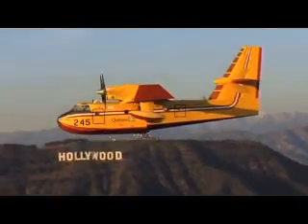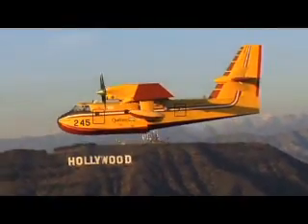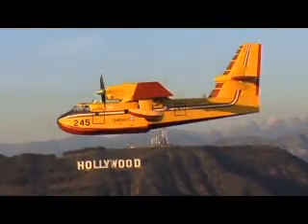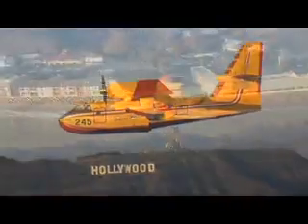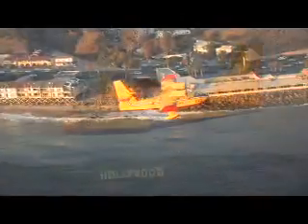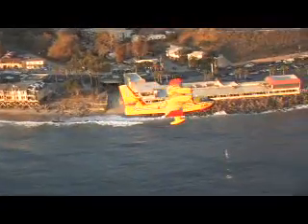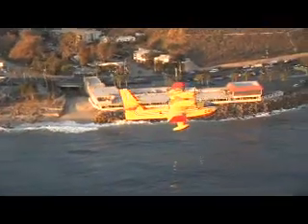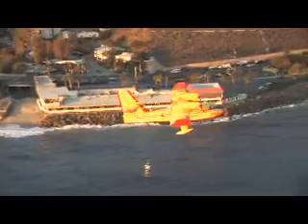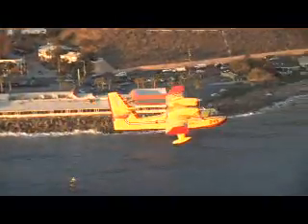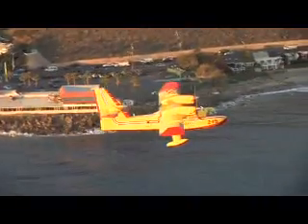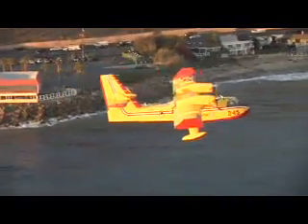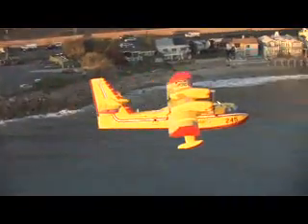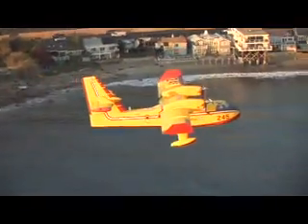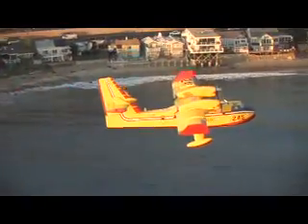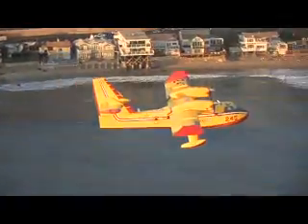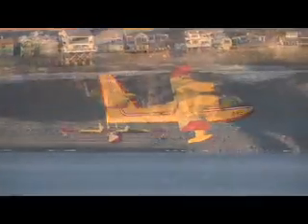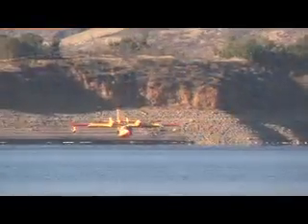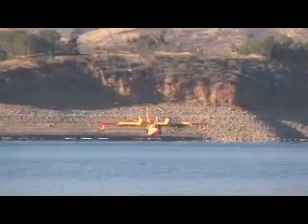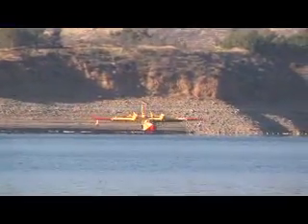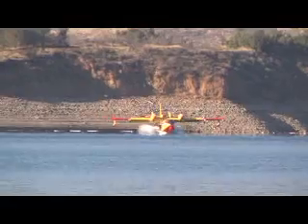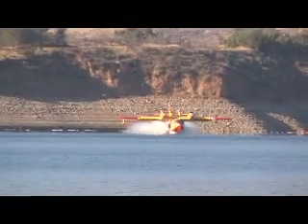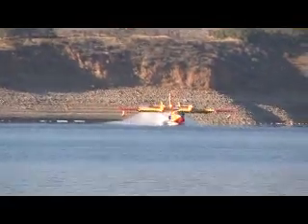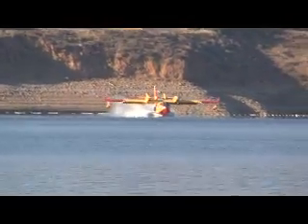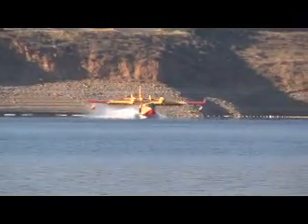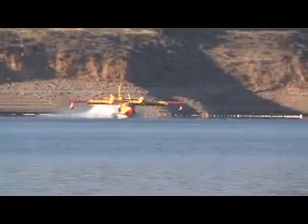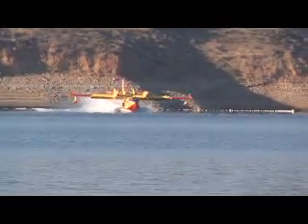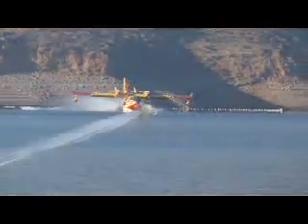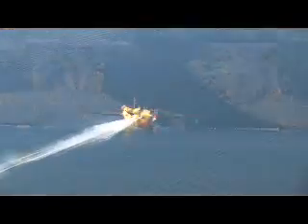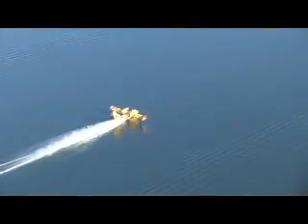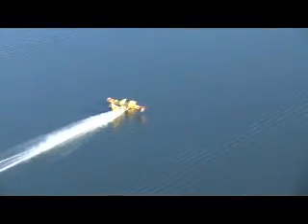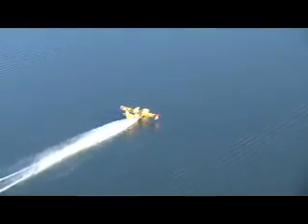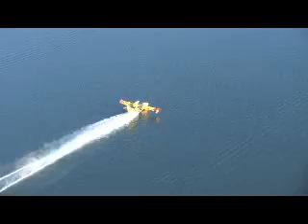It has proven a lifesaver in combating wildfires in North and South America, Europe, Asia, and elsewhere. For word on its reliability, you need only ask the dozens of satisfied customers worldwide.